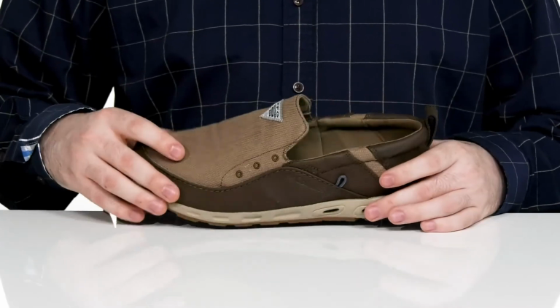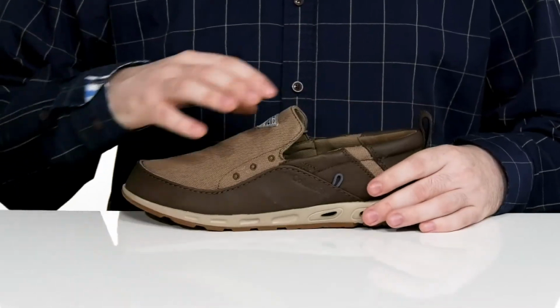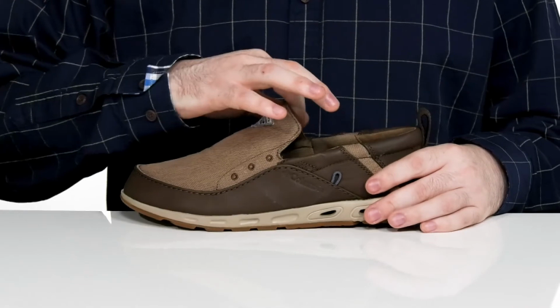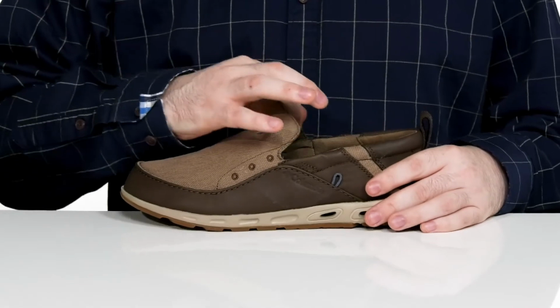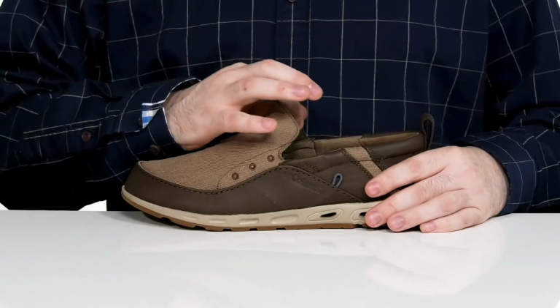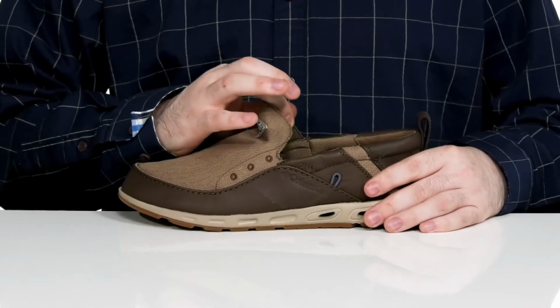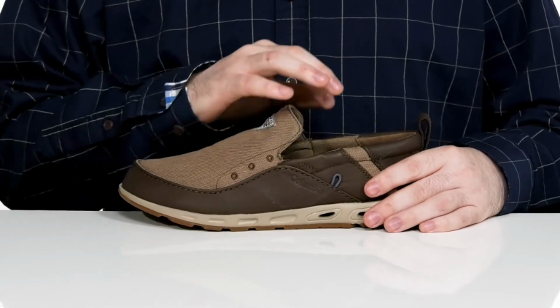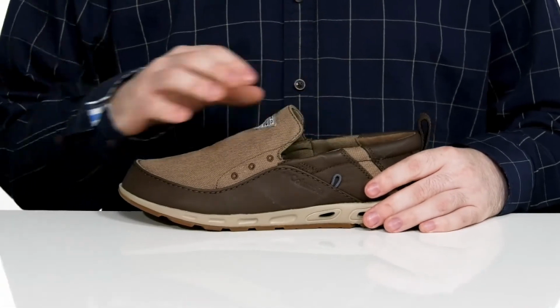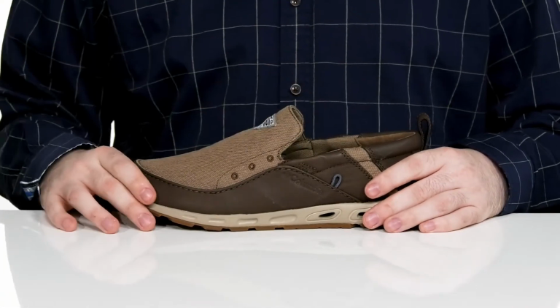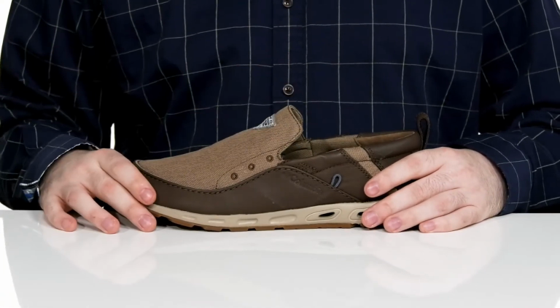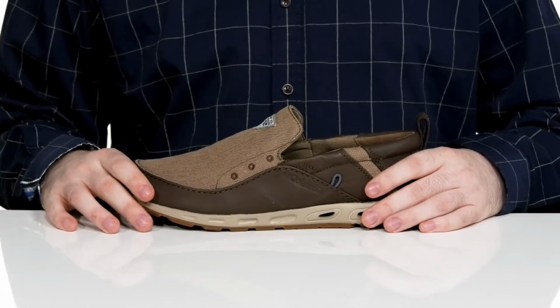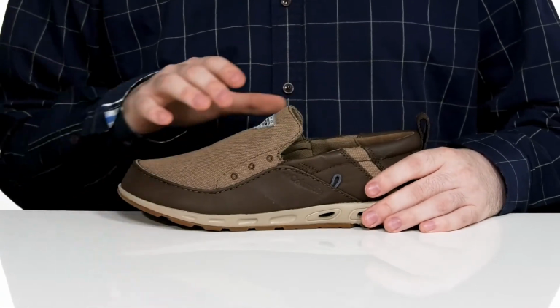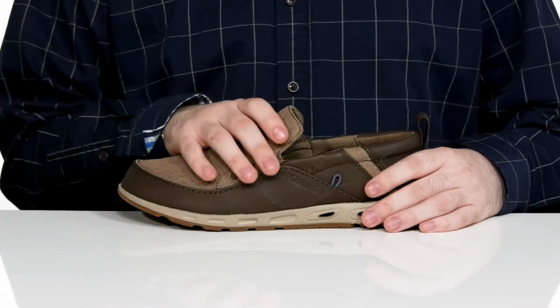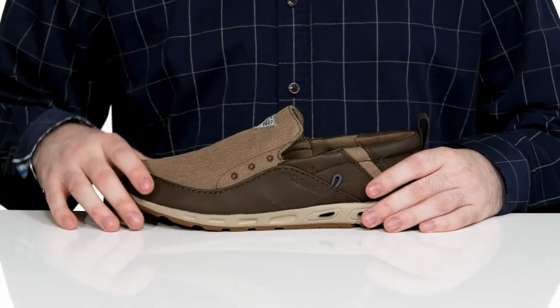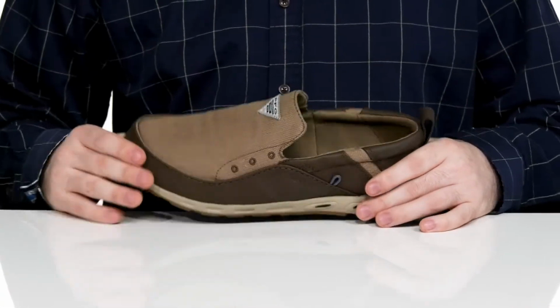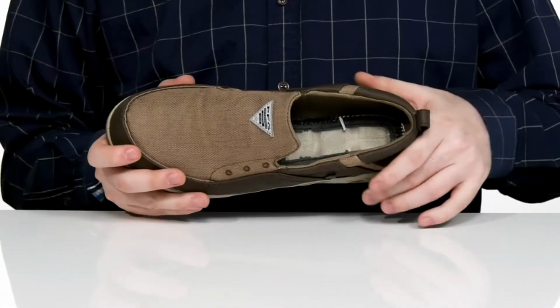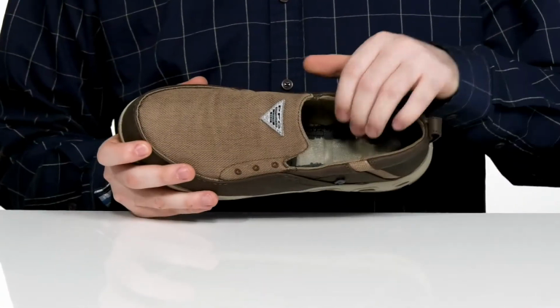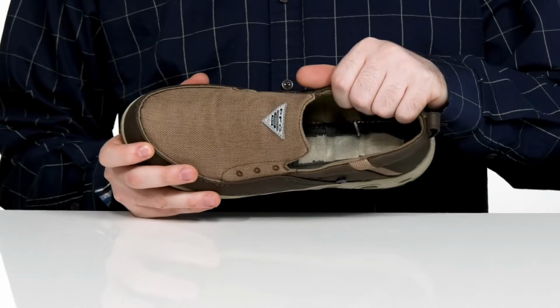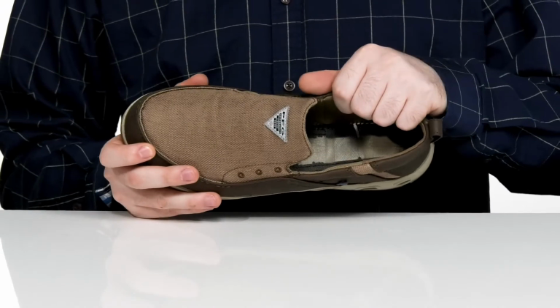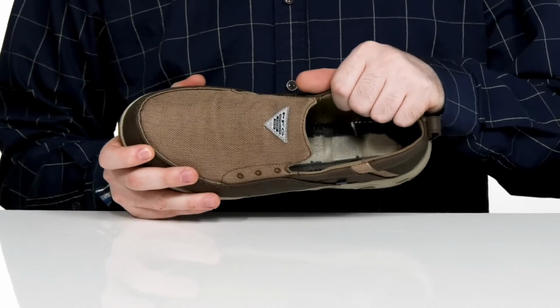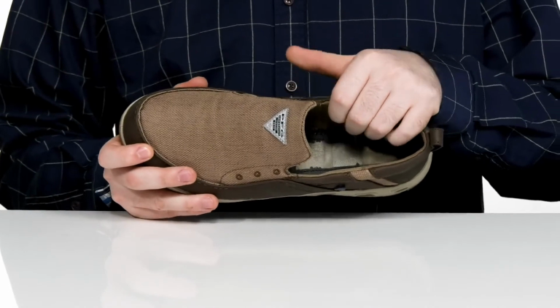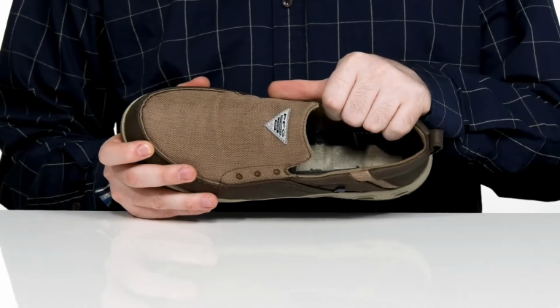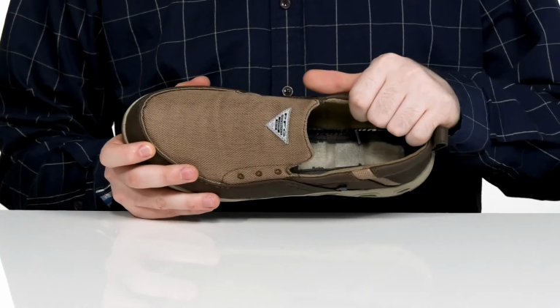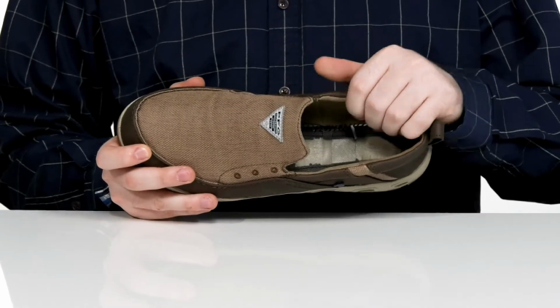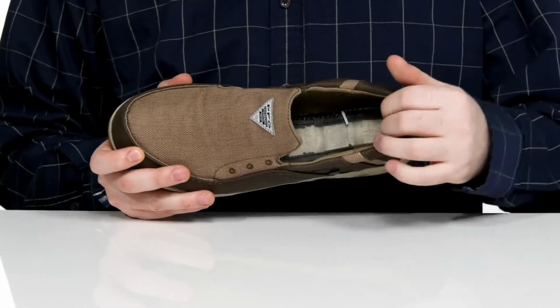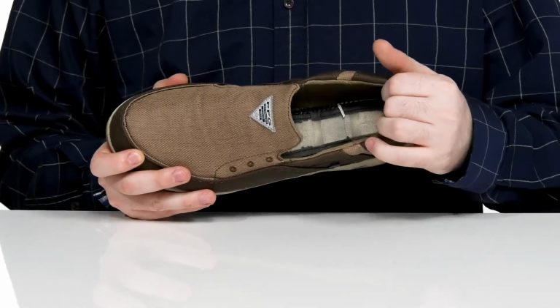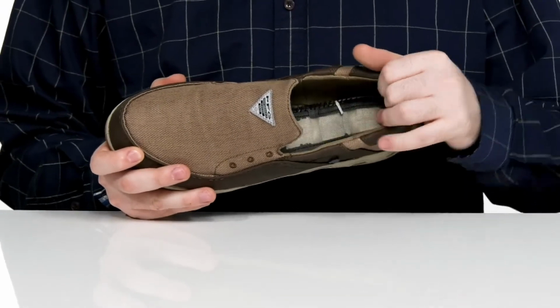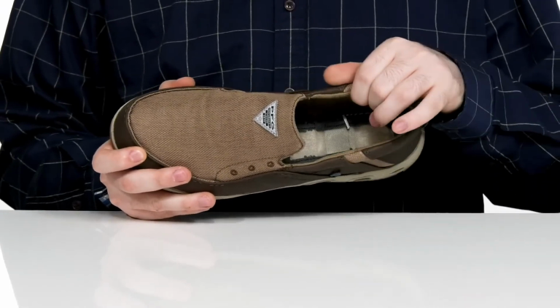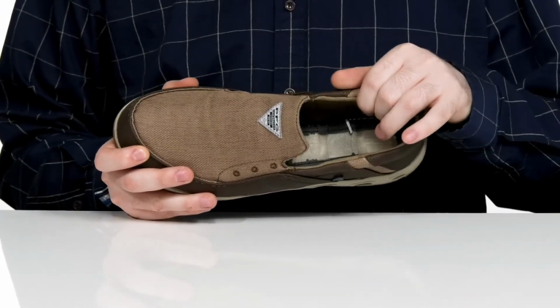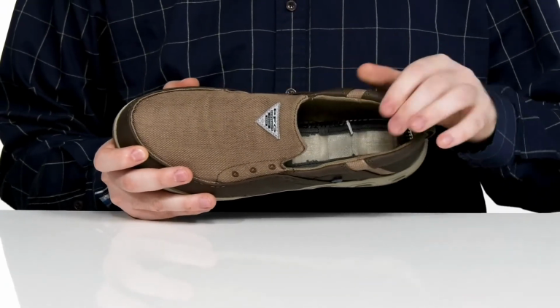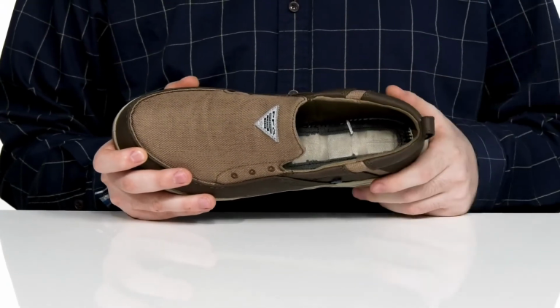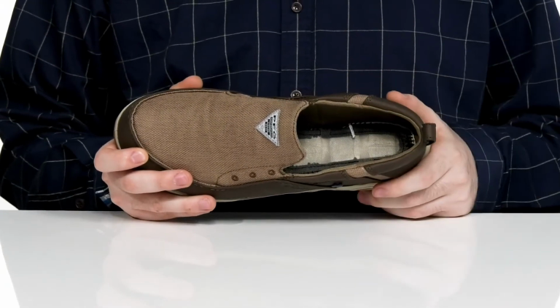There's a gore panel on the side so you can slip this on and off and make sure it's secure. The inside is going to keep it nice and cool with its textile lining, using extra padding on the collar for a comfortable fit.